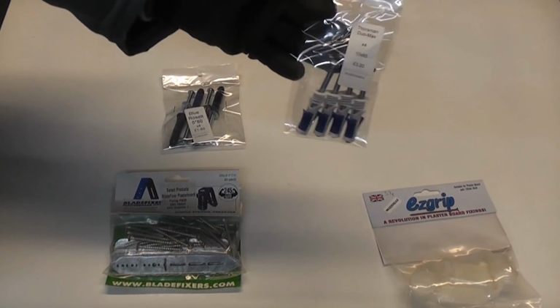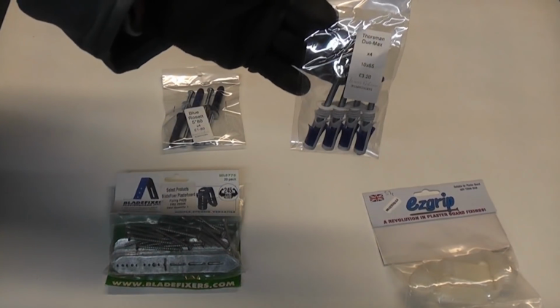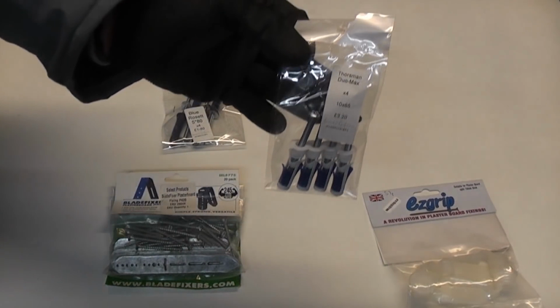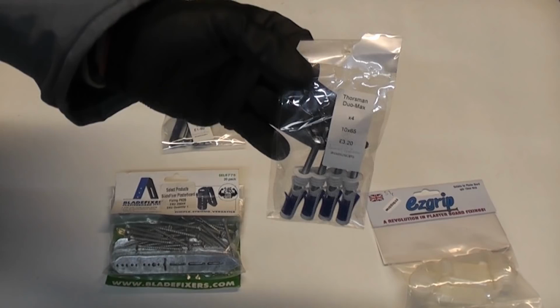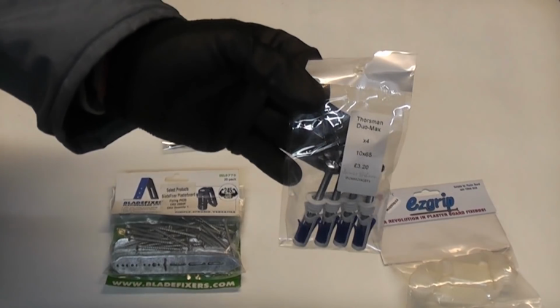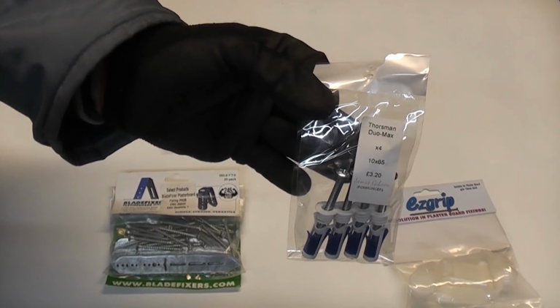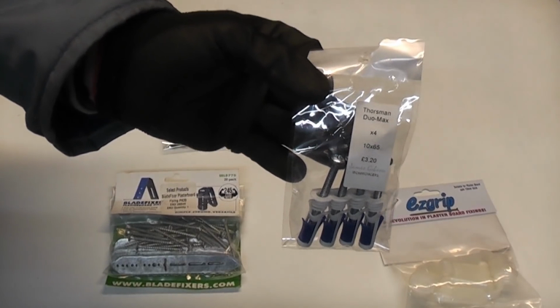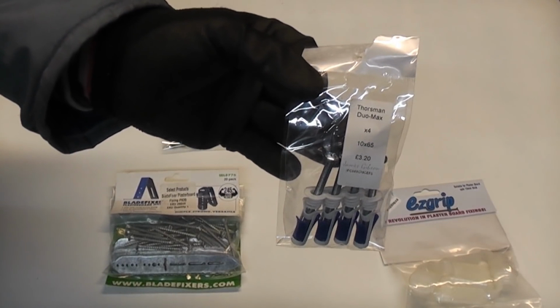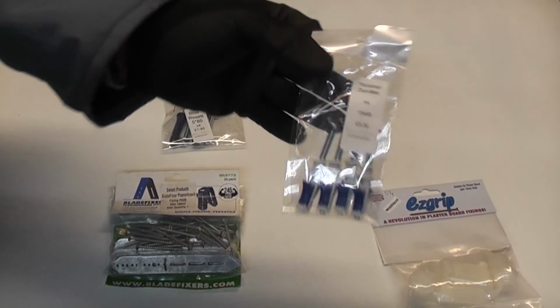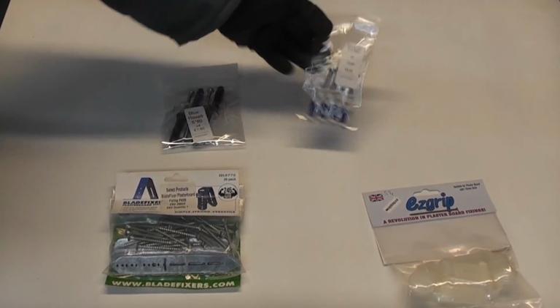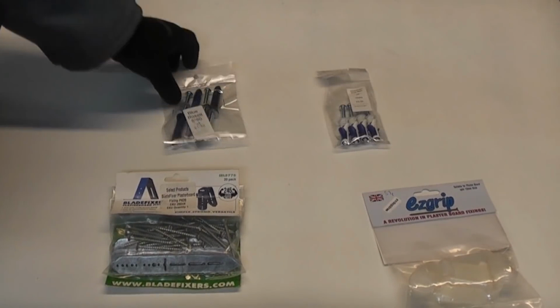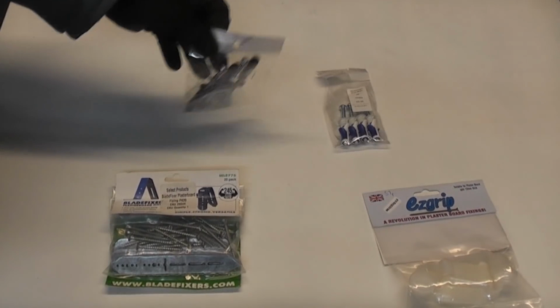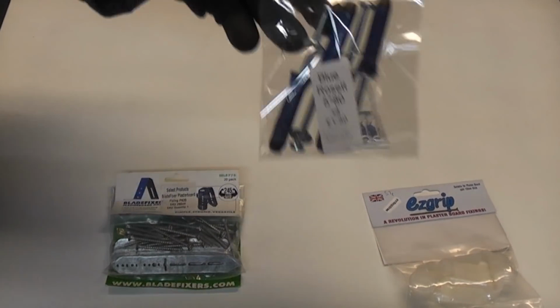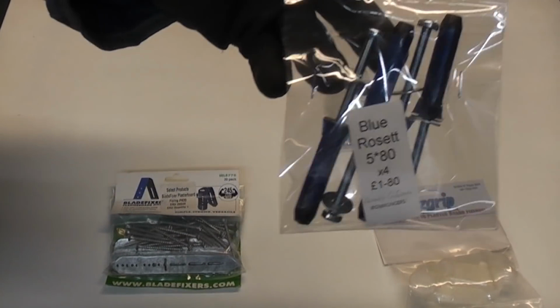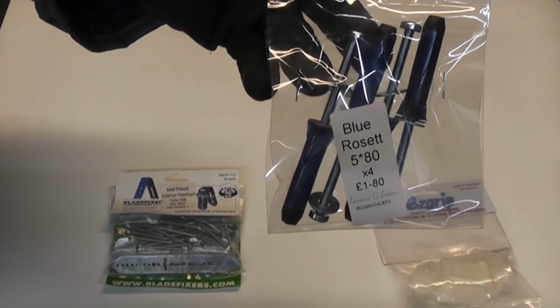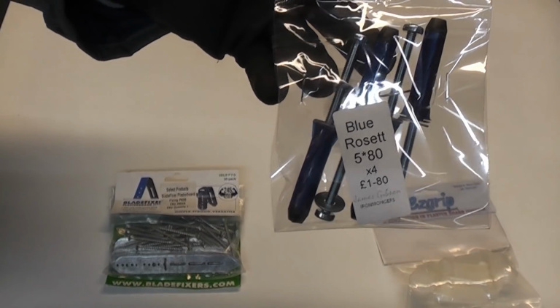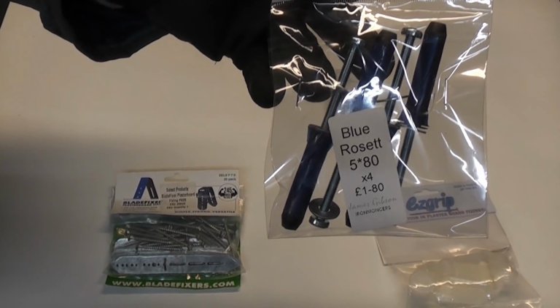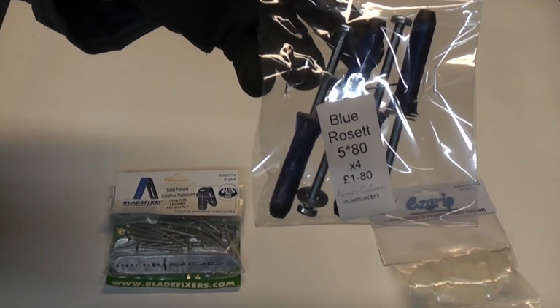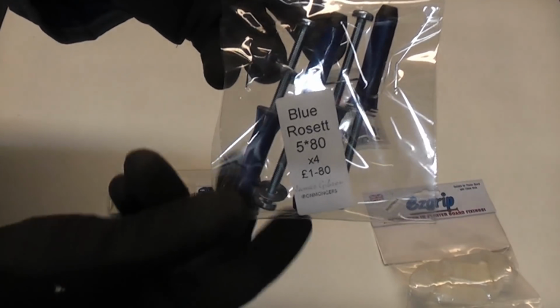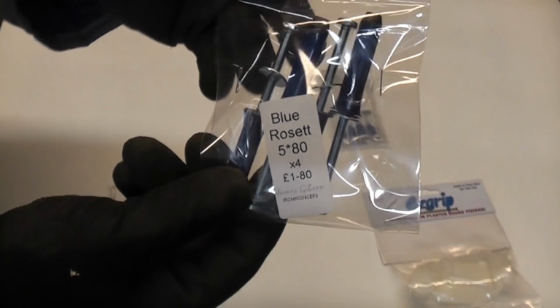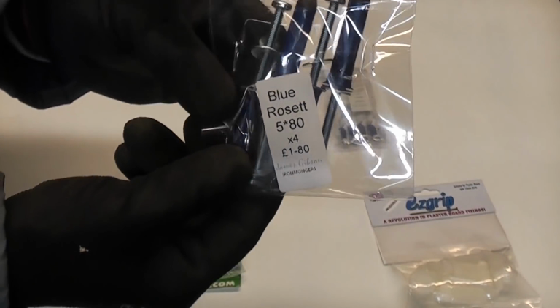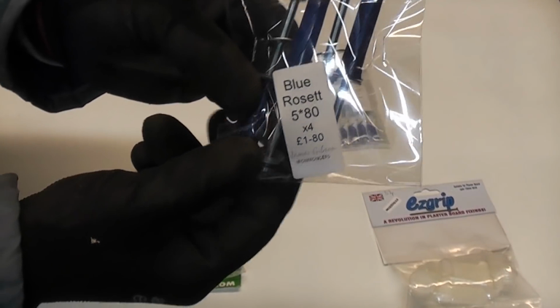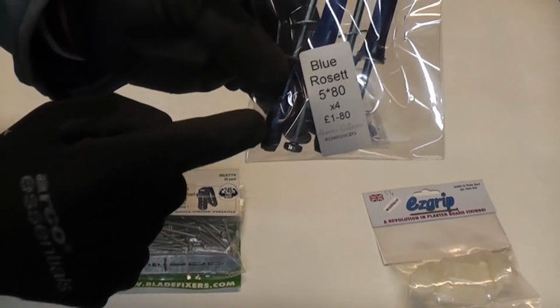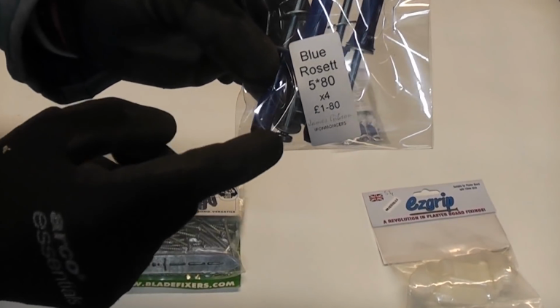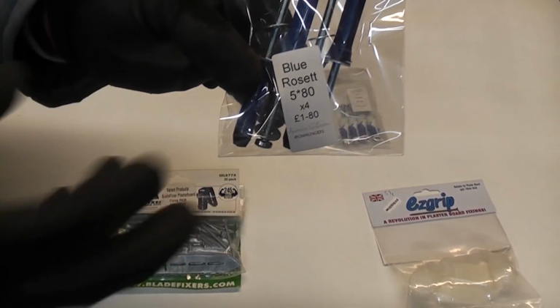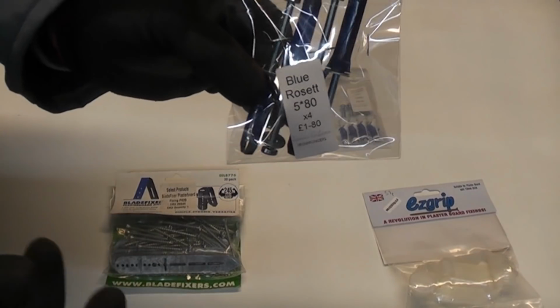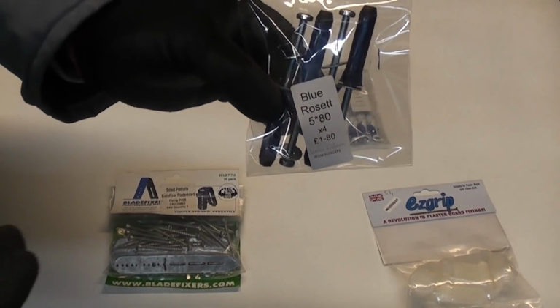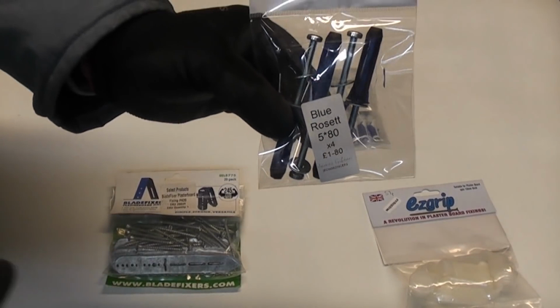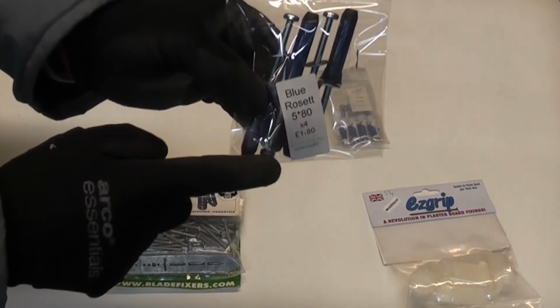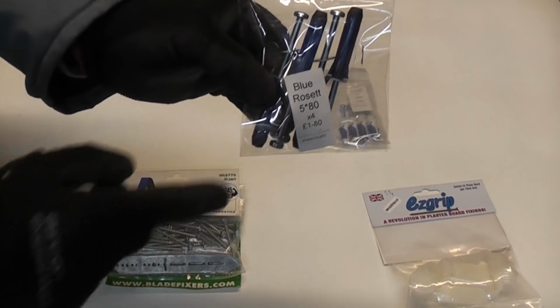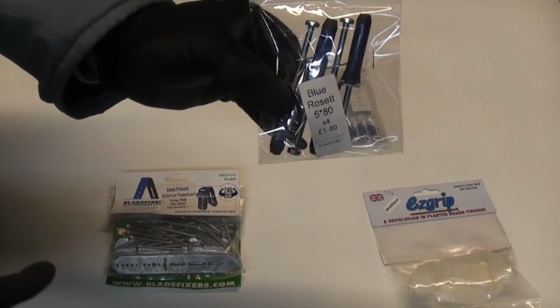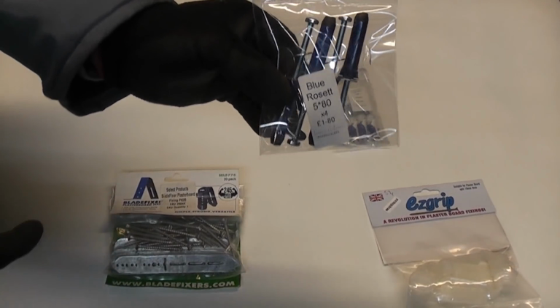We're also going to test out the Thorsman Duo Max. We'll then test out the Blue Rosset fixings — you can actually get these in three different sizes and three different colors, but we're going to be using the blue ones.